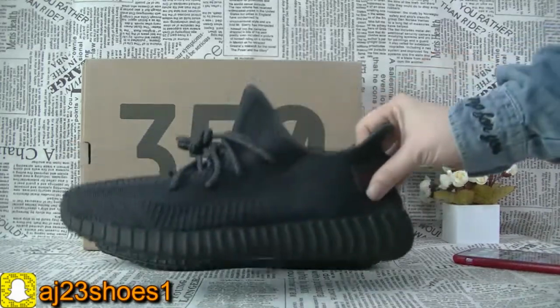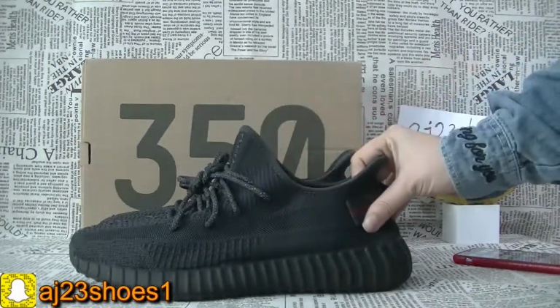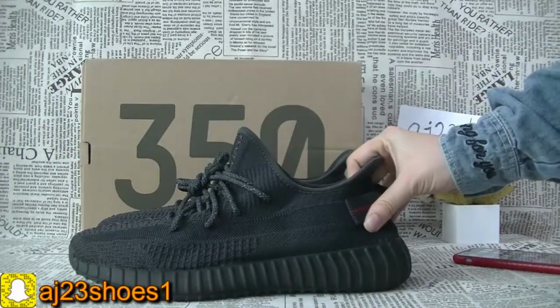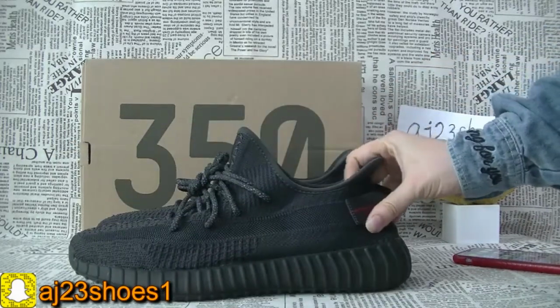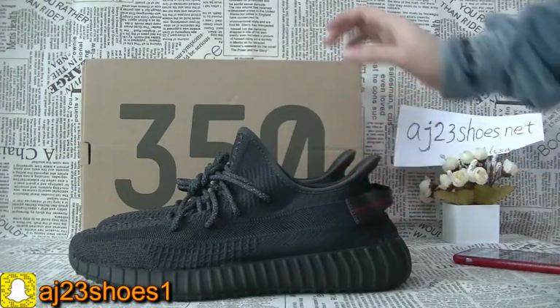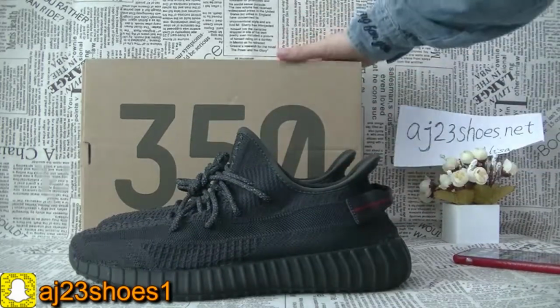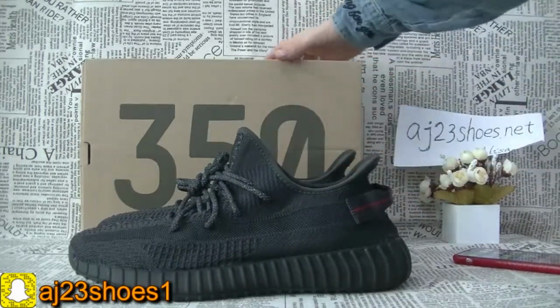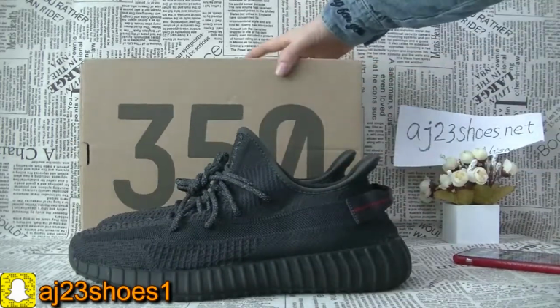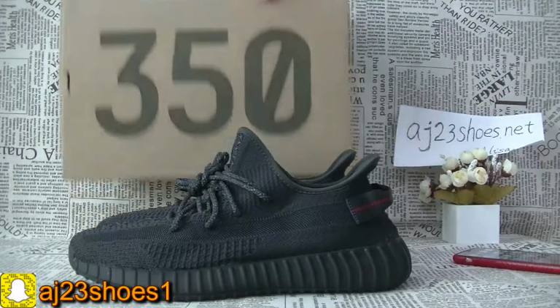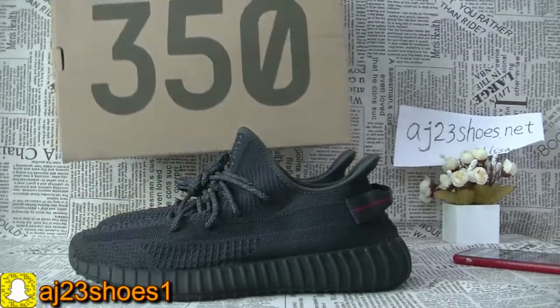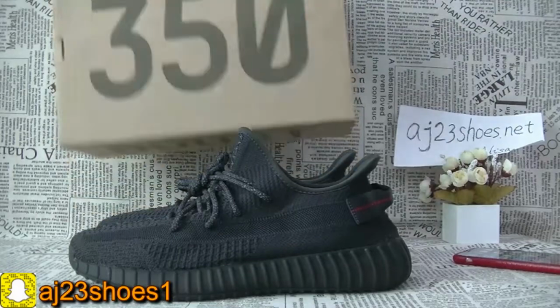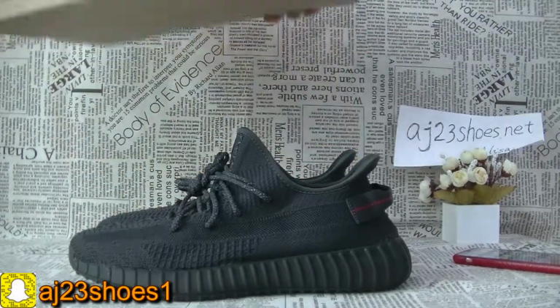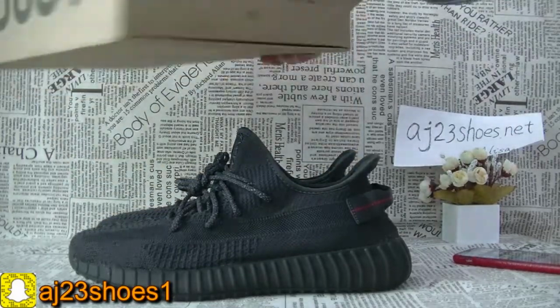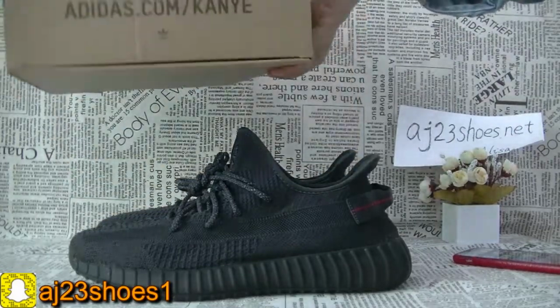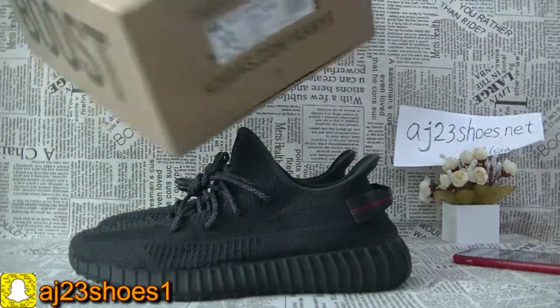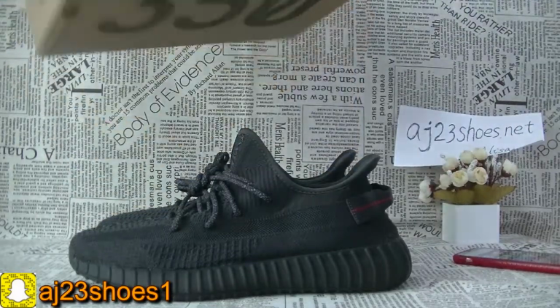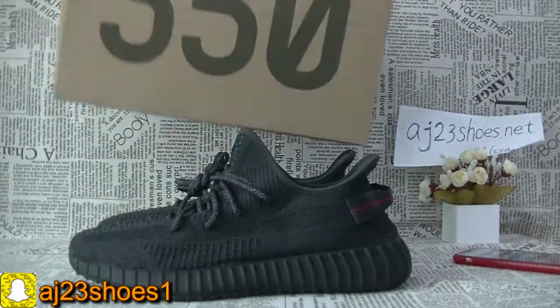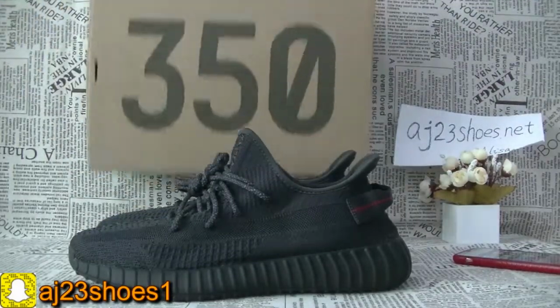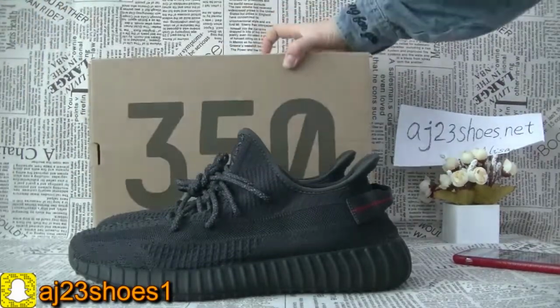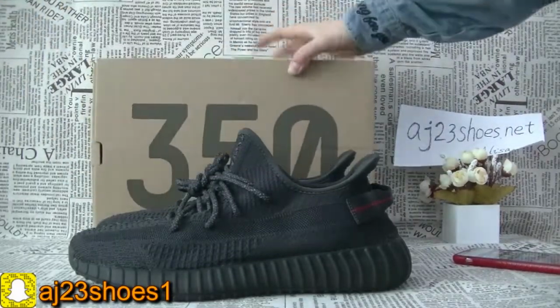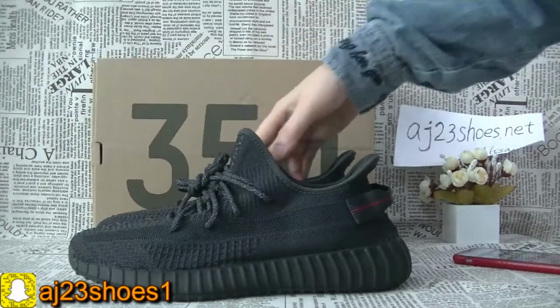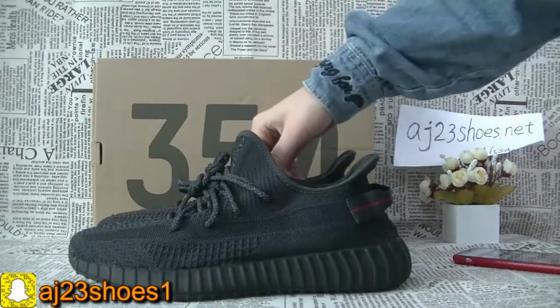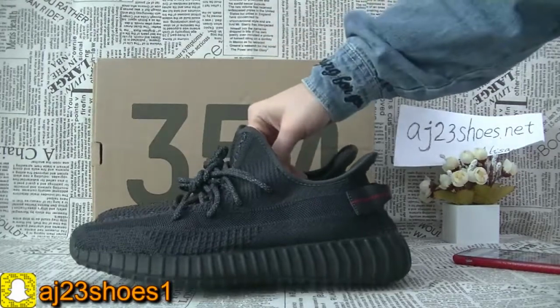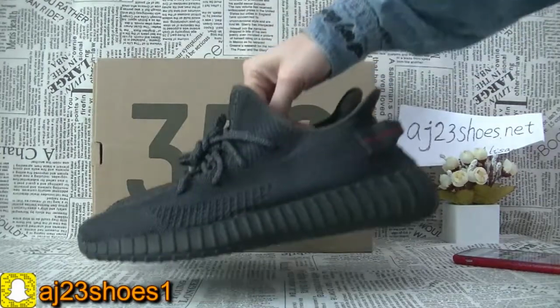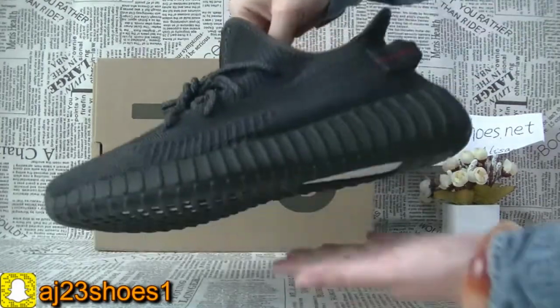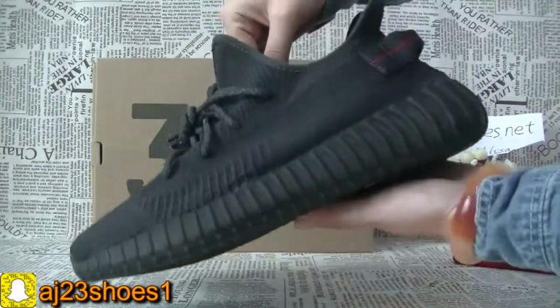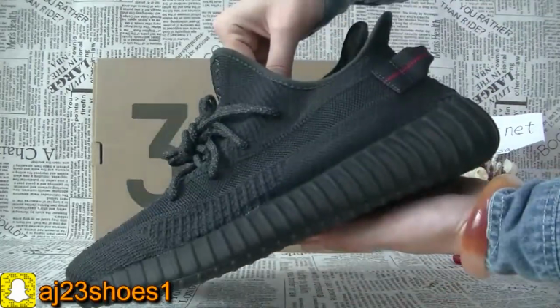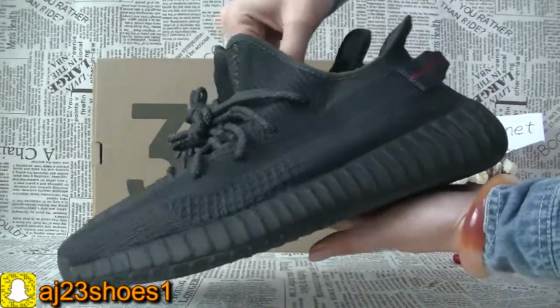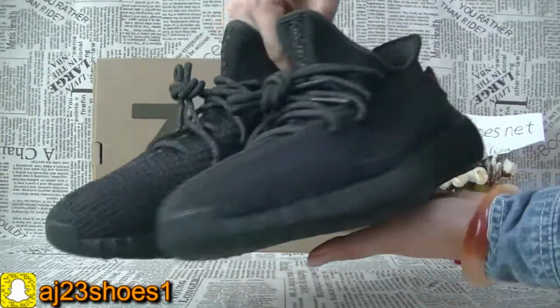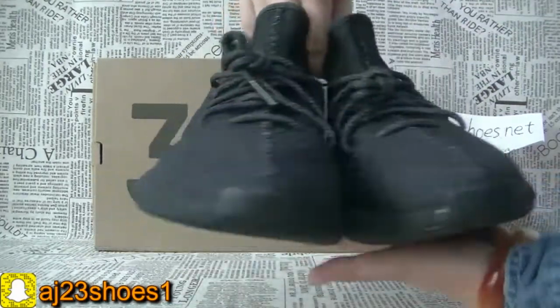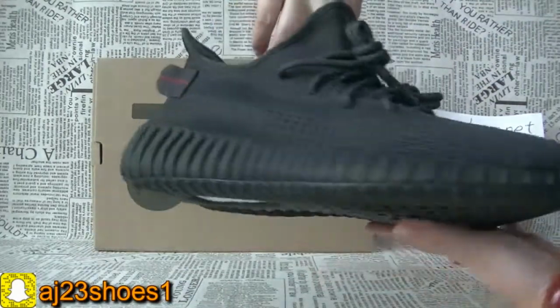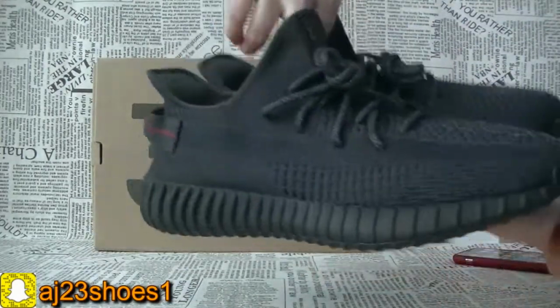Now let me show you the details. The Yeezy V2 box looks like this. Now we can have a whole look at the shoe first — this one is the black color.